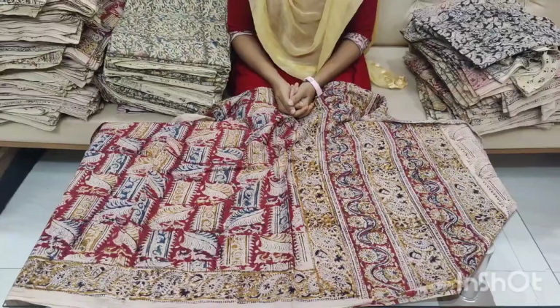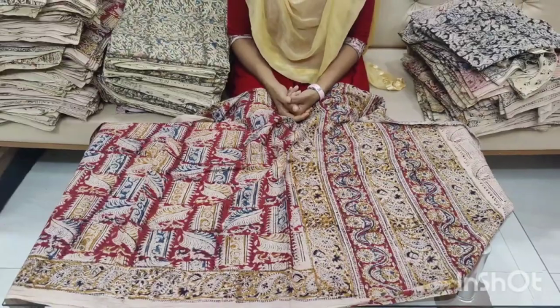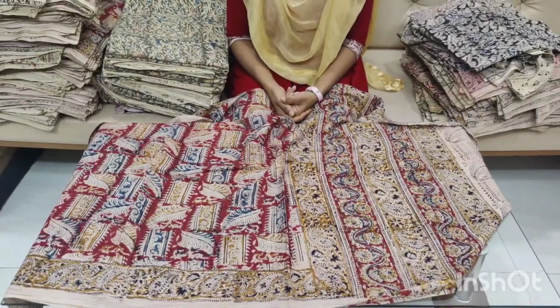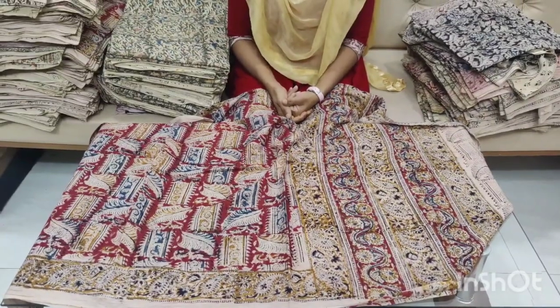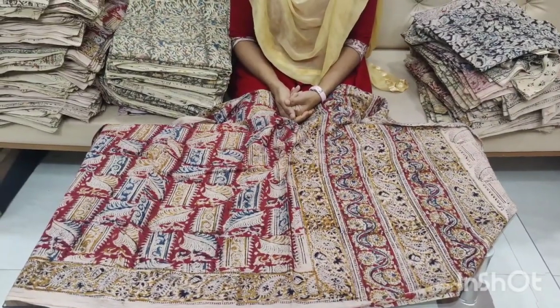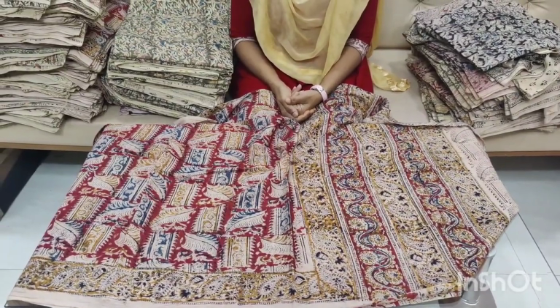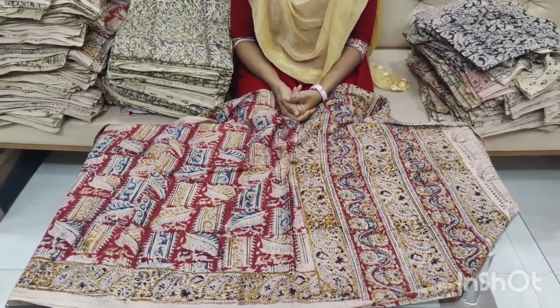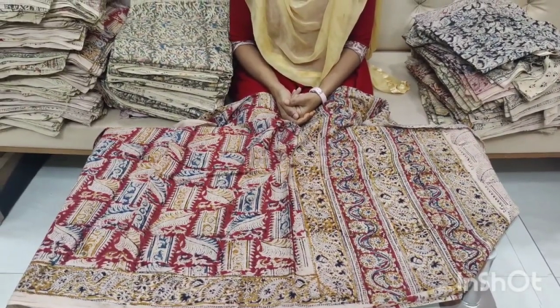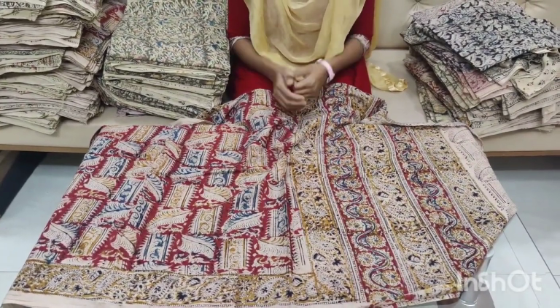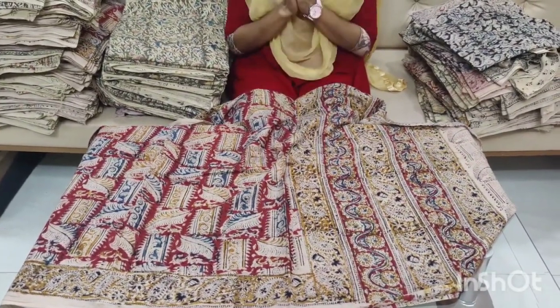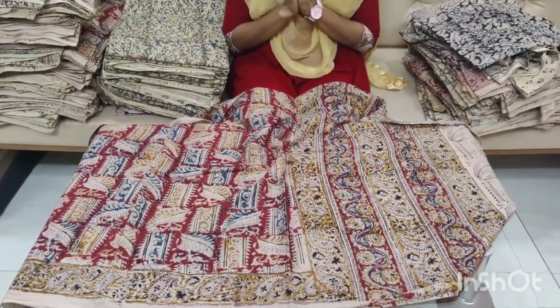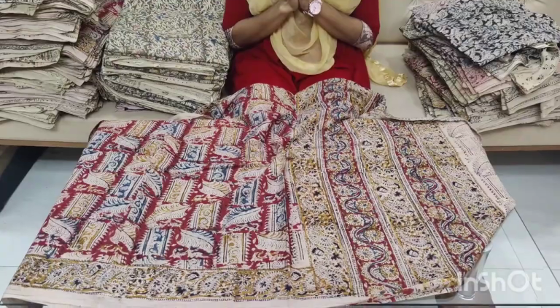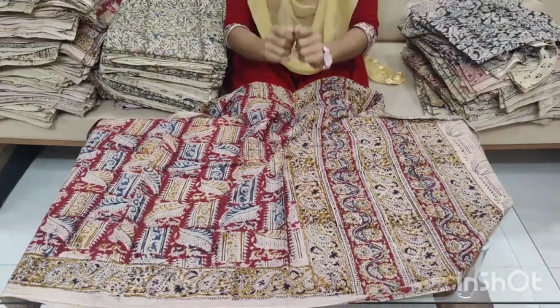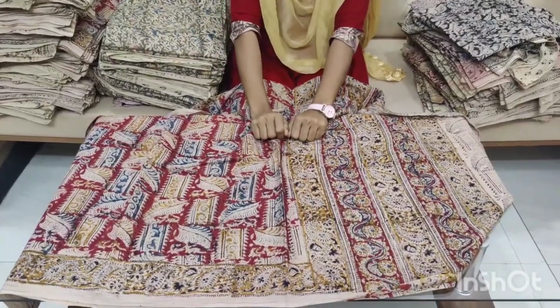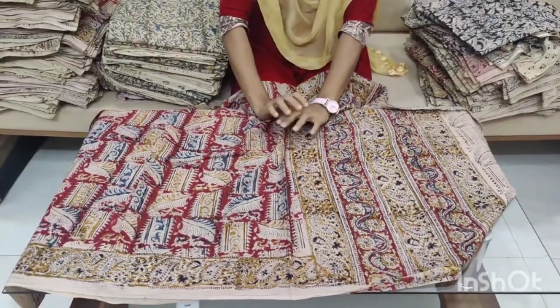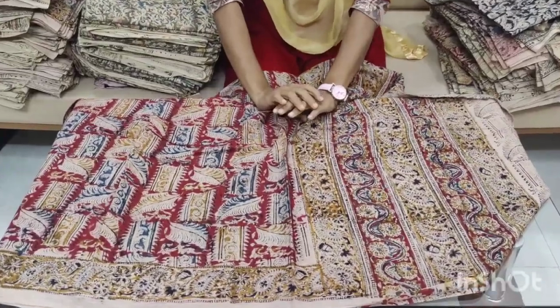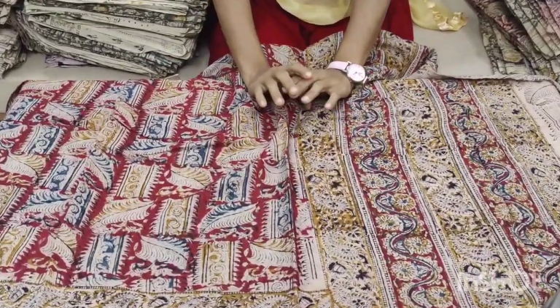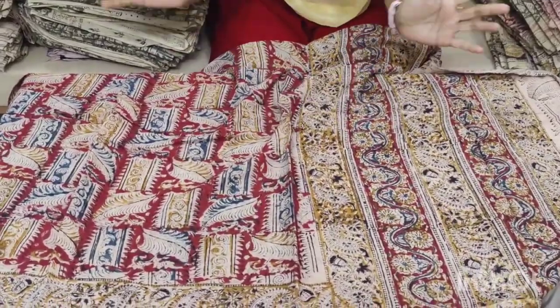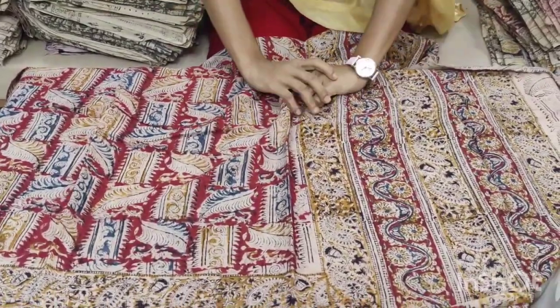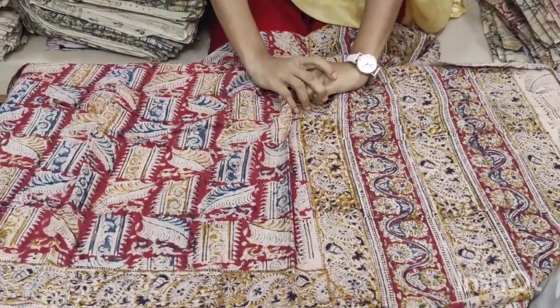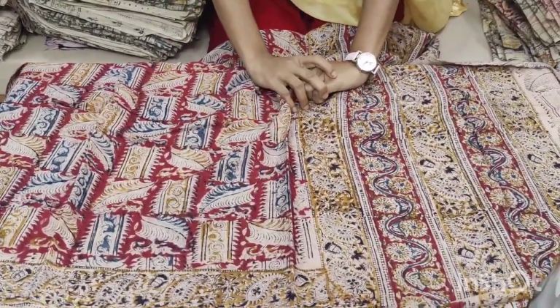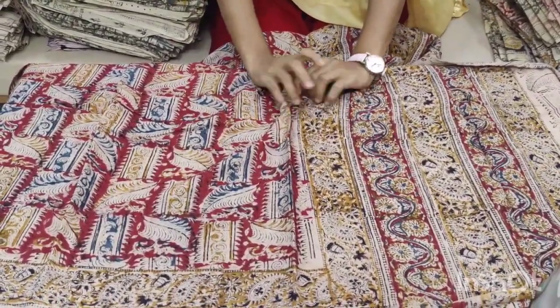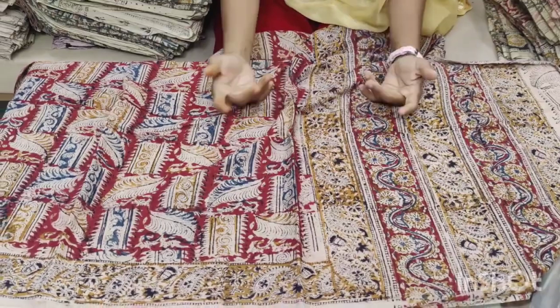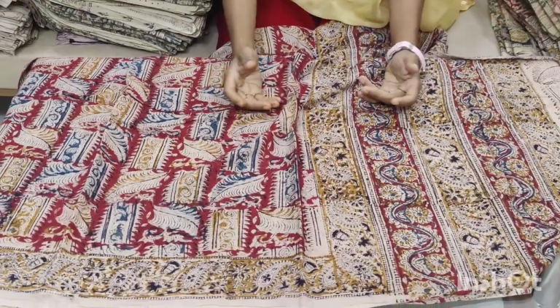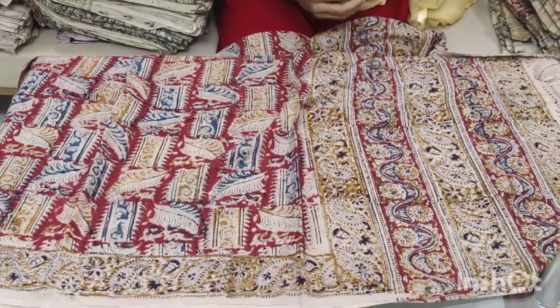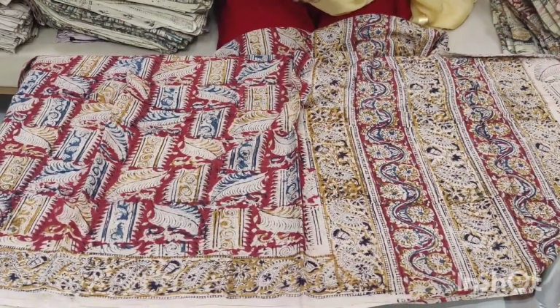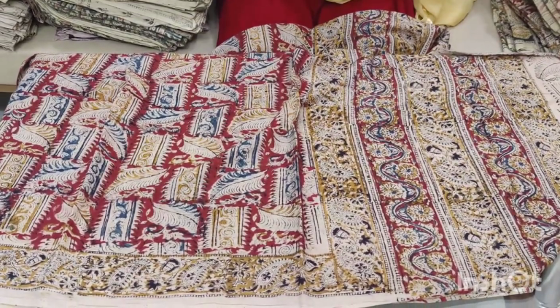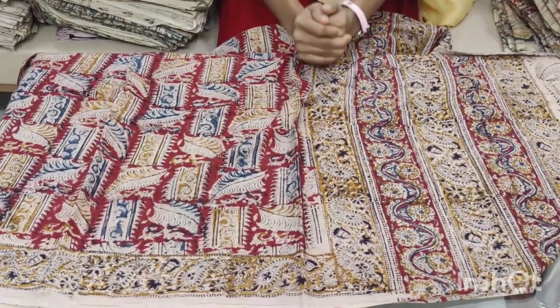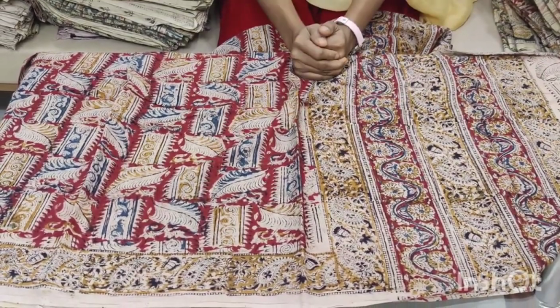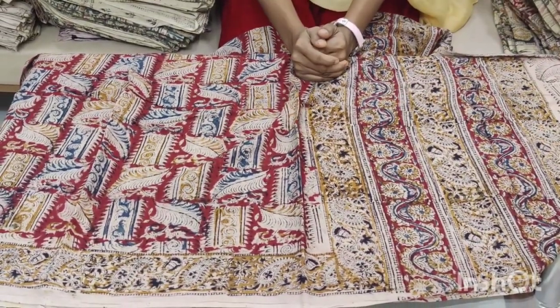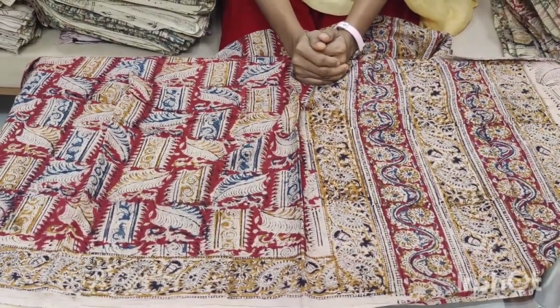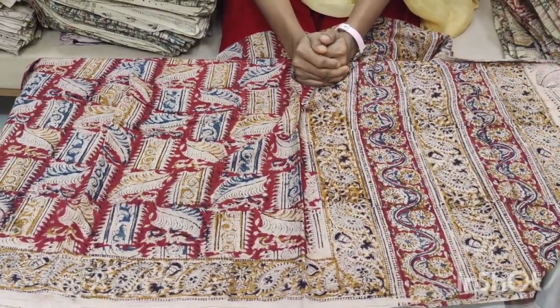Hi, welcome to our channel Chira La Sari Soulcell. Please subscribe to my channel. I am going to present this episode of the Kala Kari Dupattas. In this episode, I am going to show you all about the Kala Kari Dupattas.